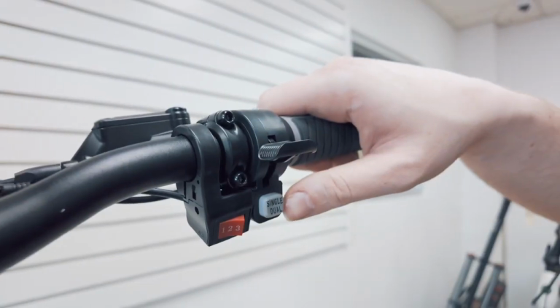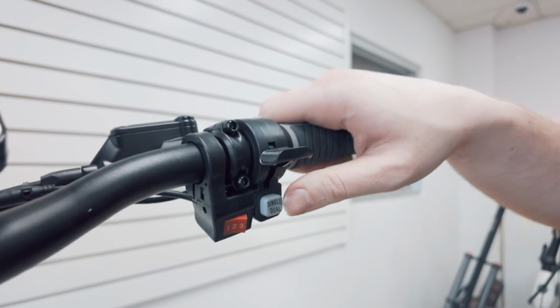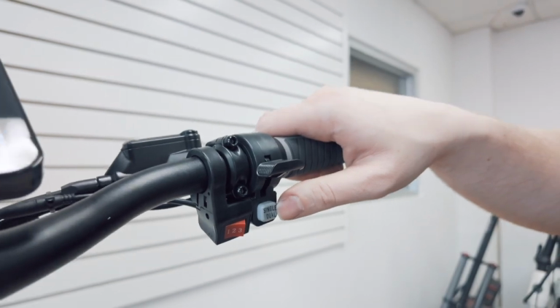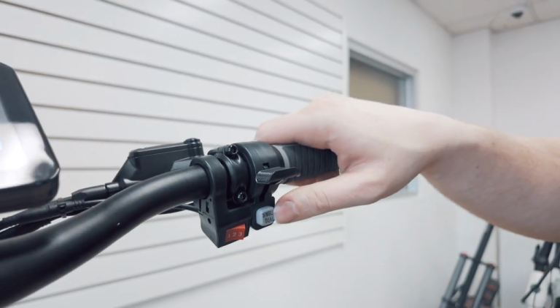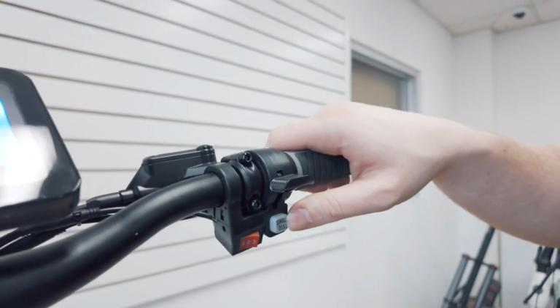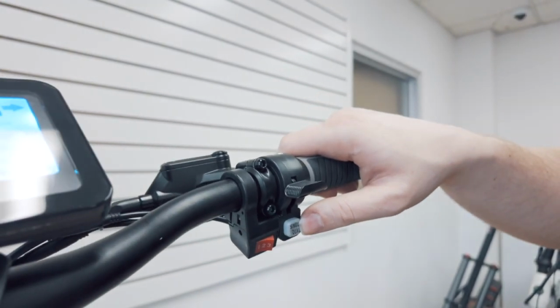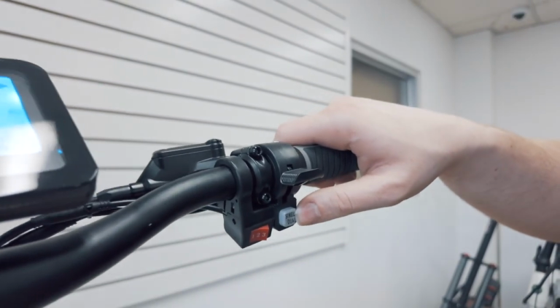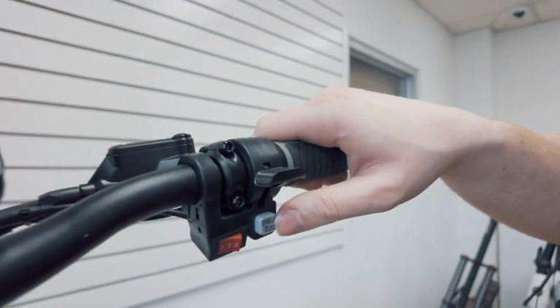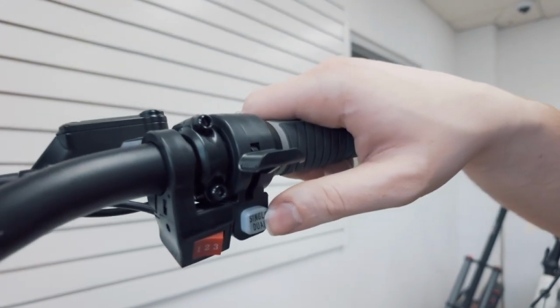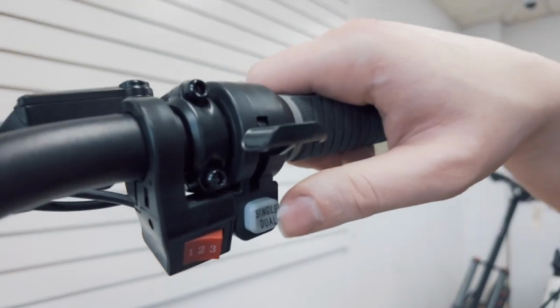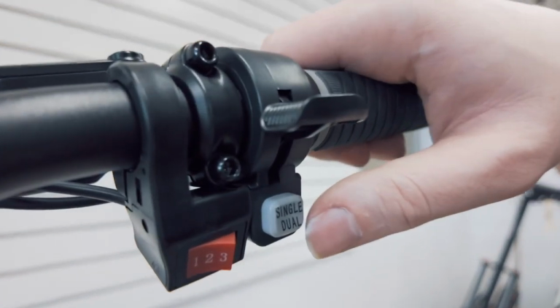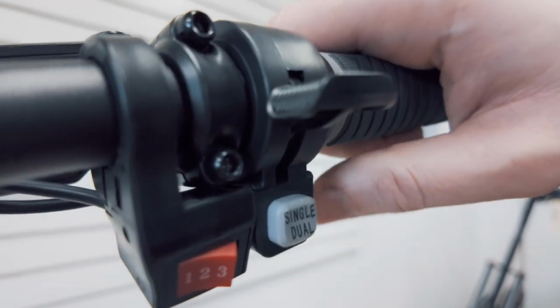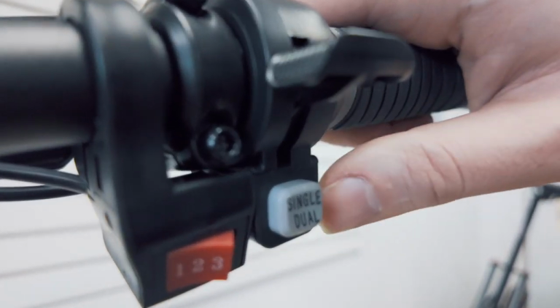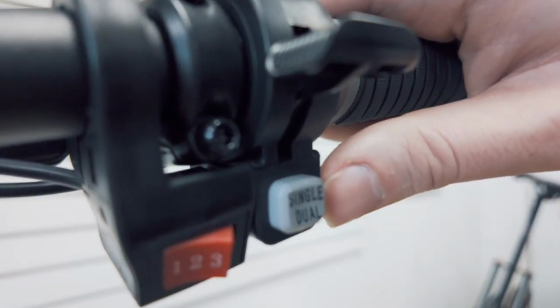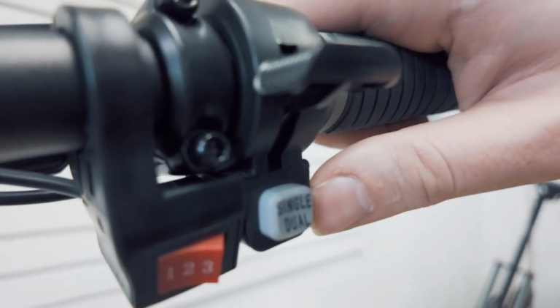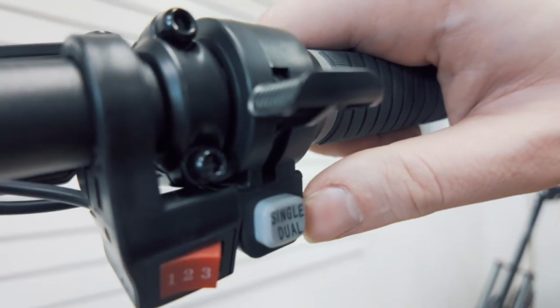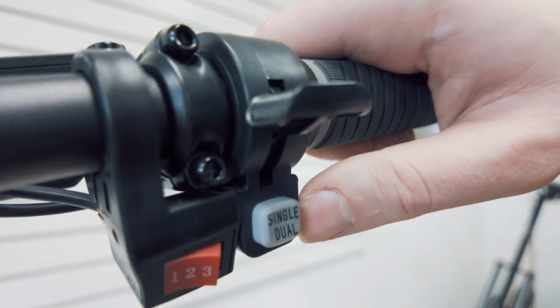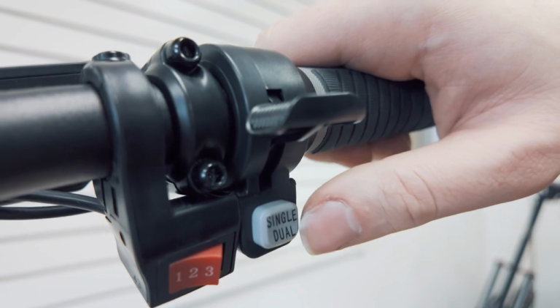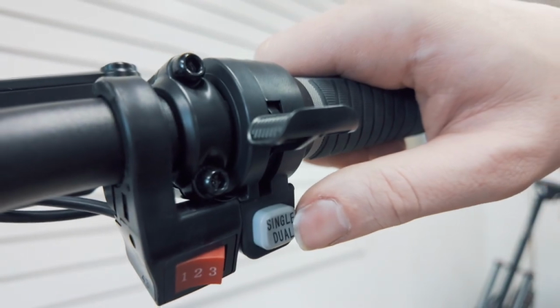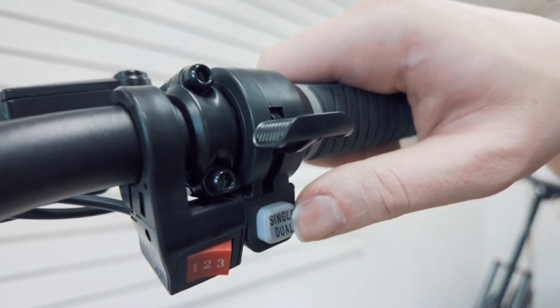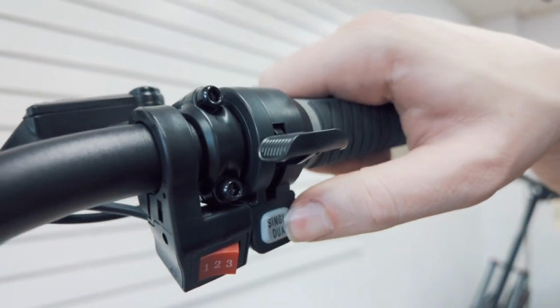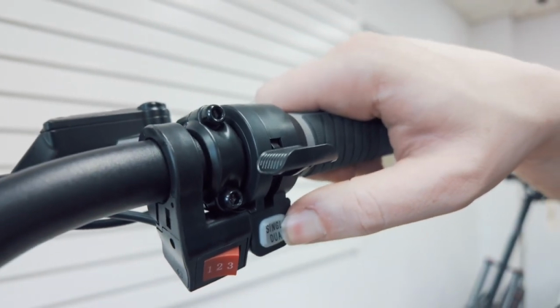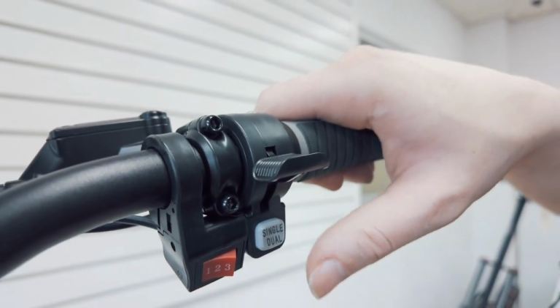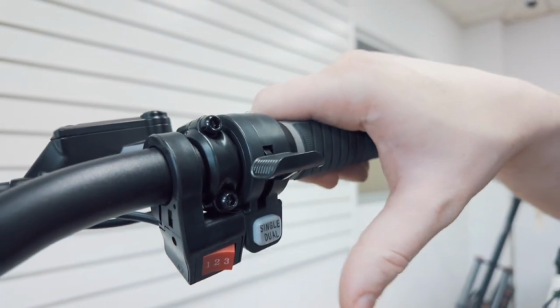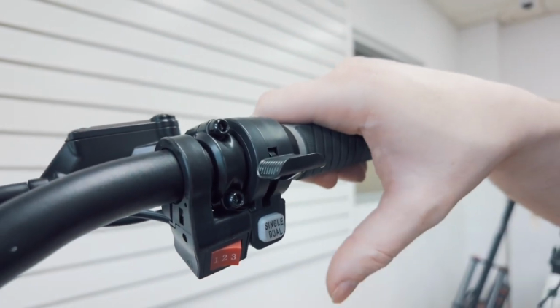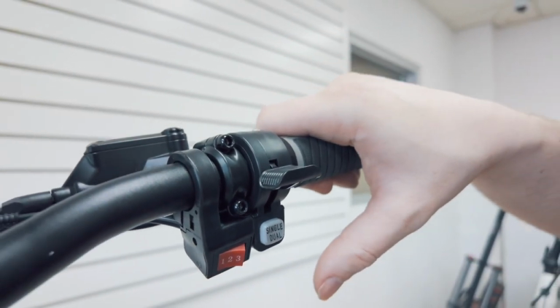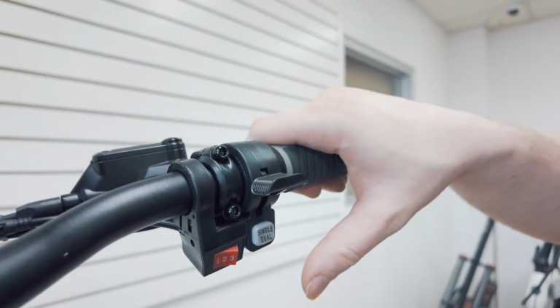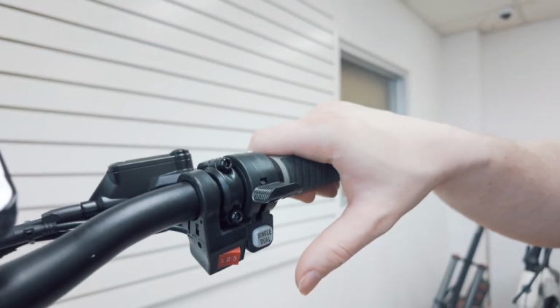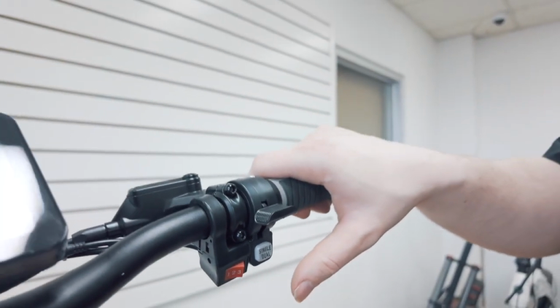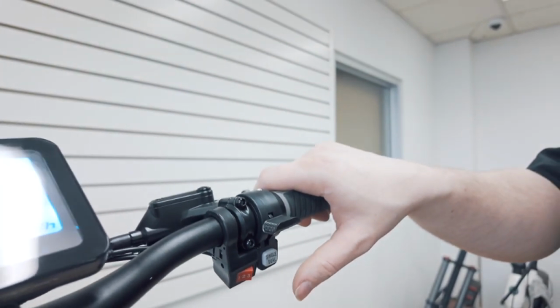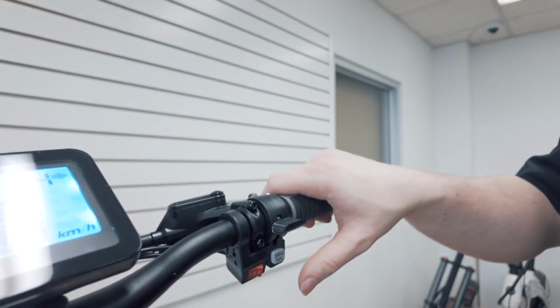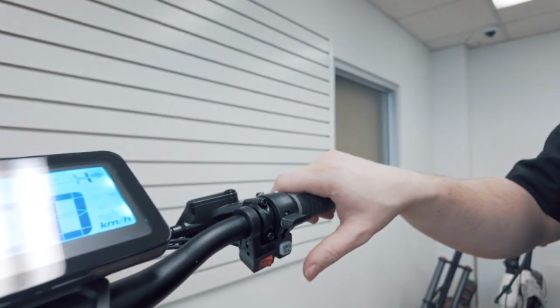This button toggles the front motor. When it is in single motor mode, only the back motor spins. Push the button to enable the front motor so both motors are running.